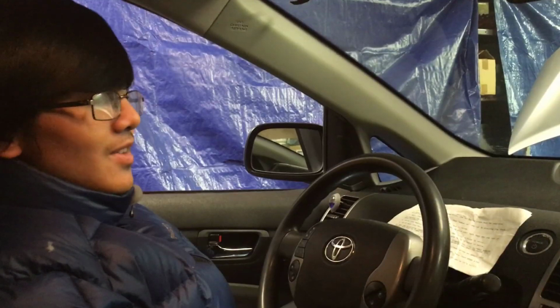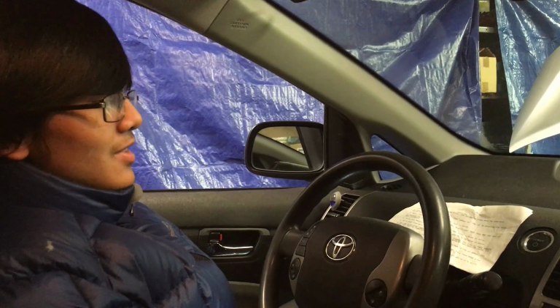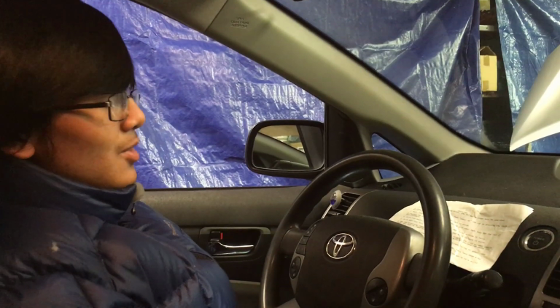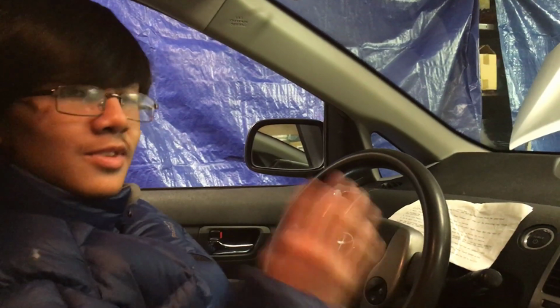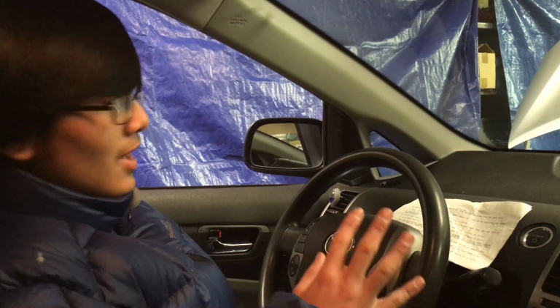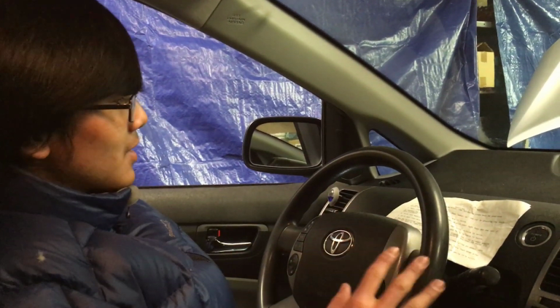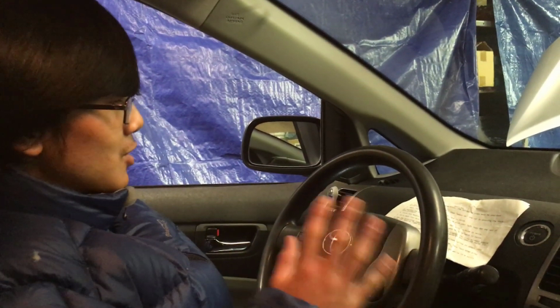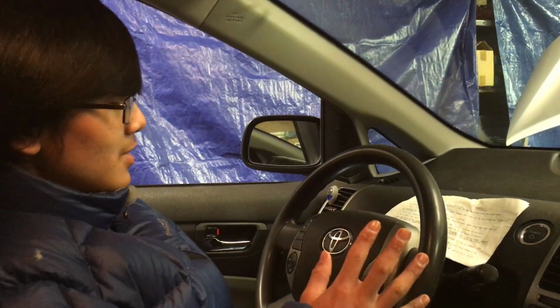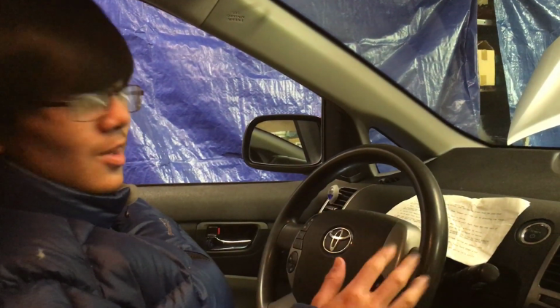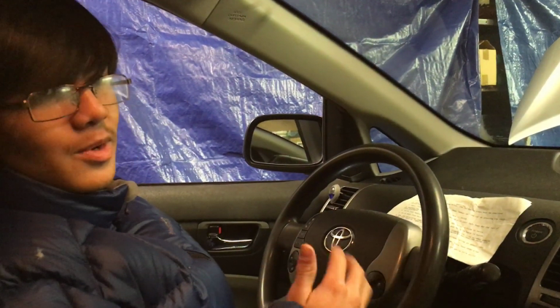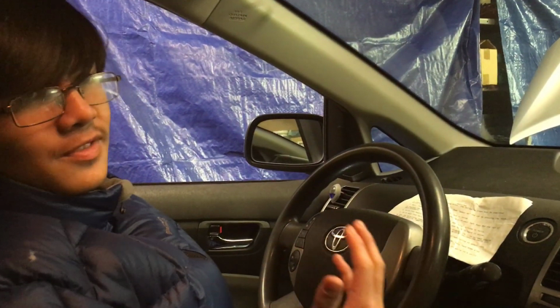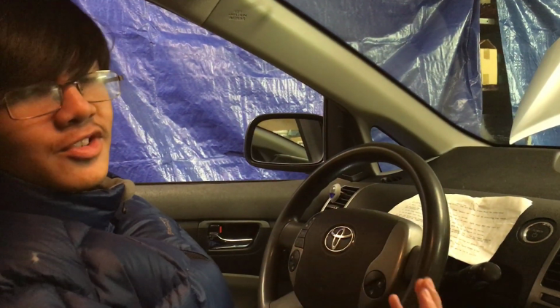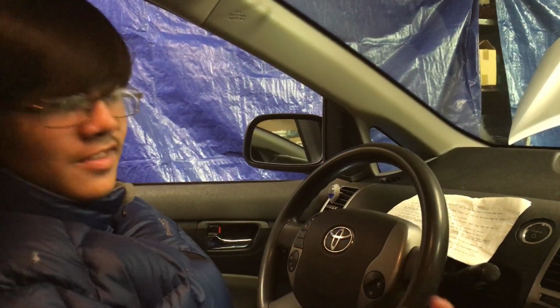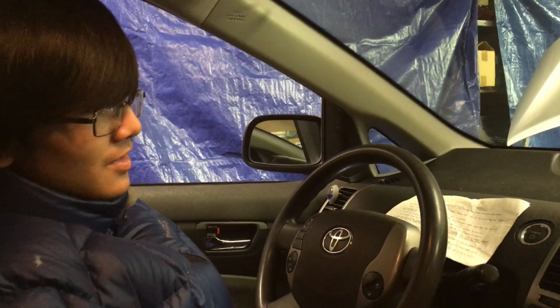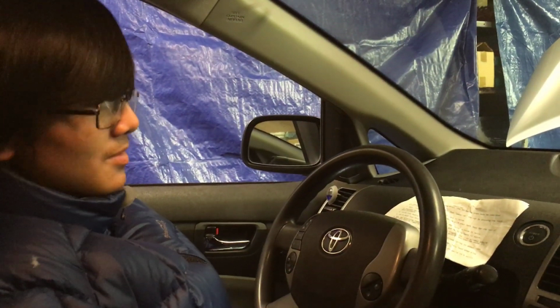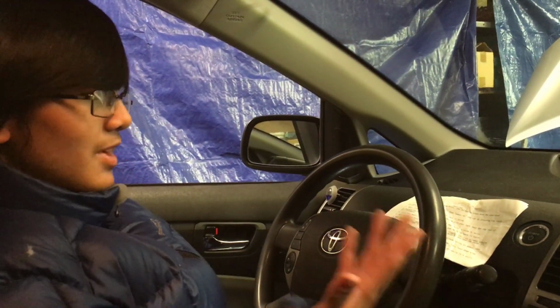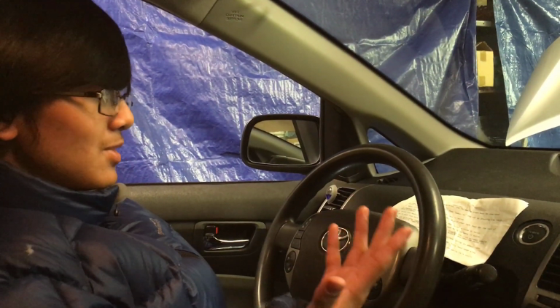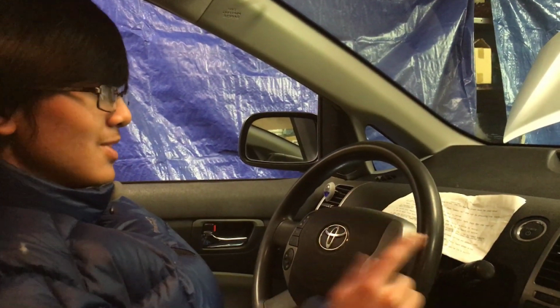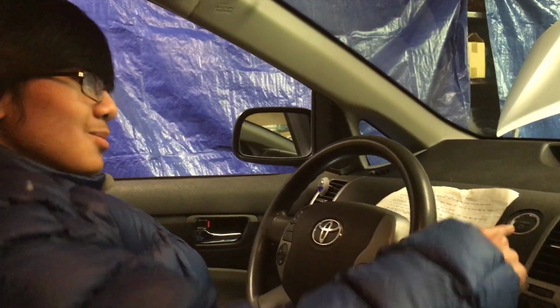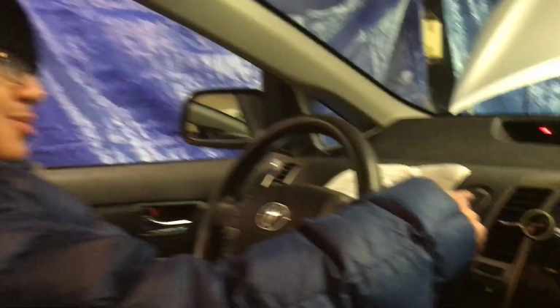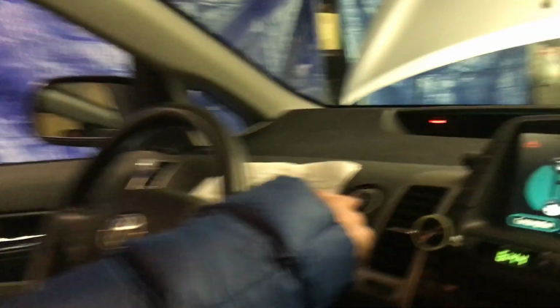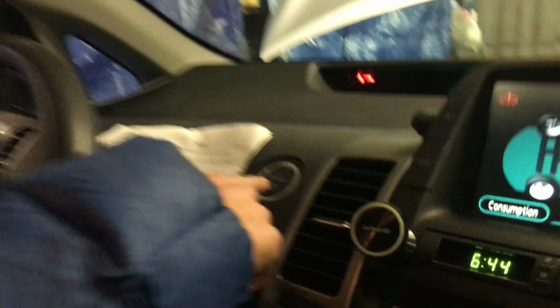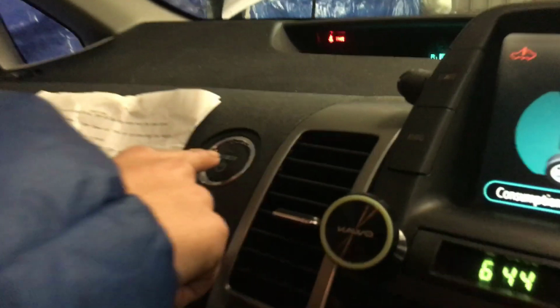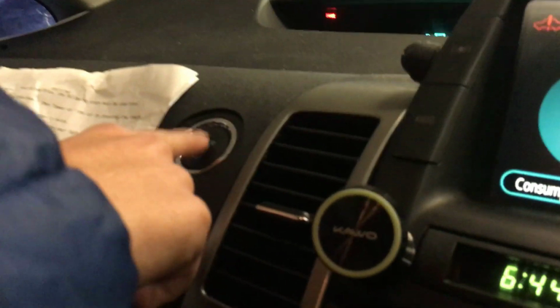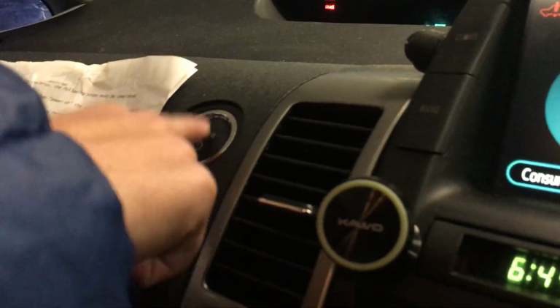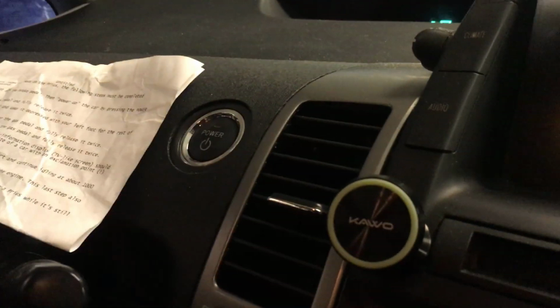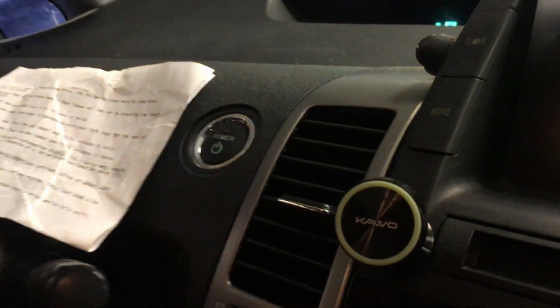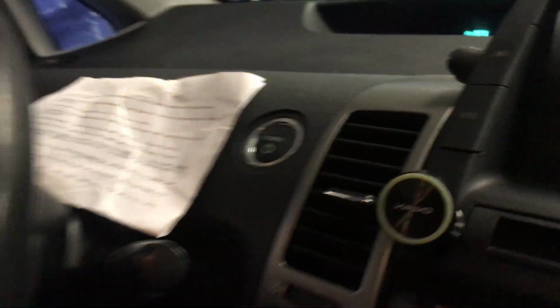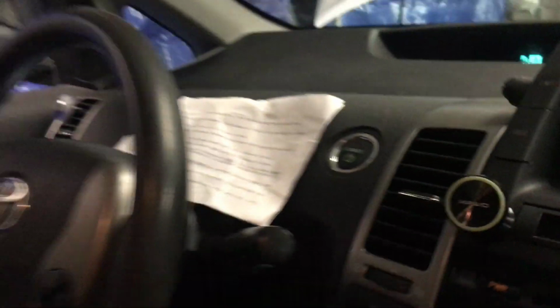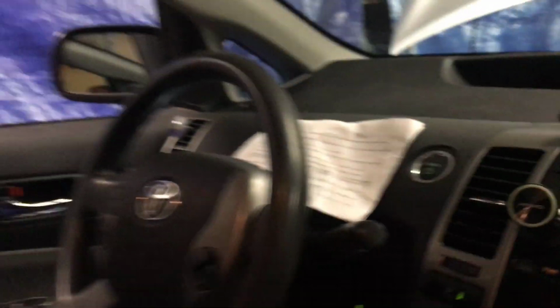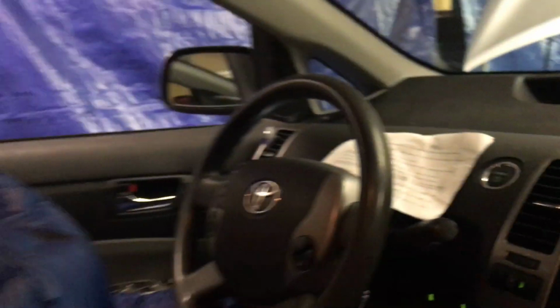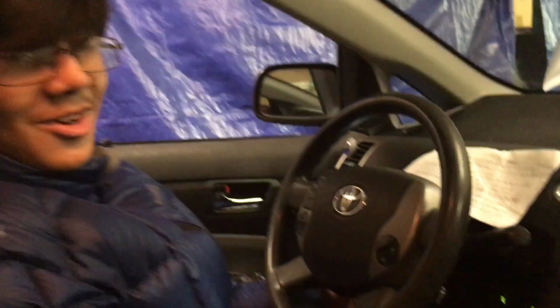In order to turn off inspection mode, once you've finished your diagnostics, all you have to do is press the power button. And there we go.